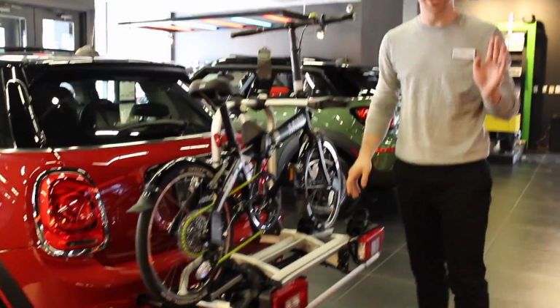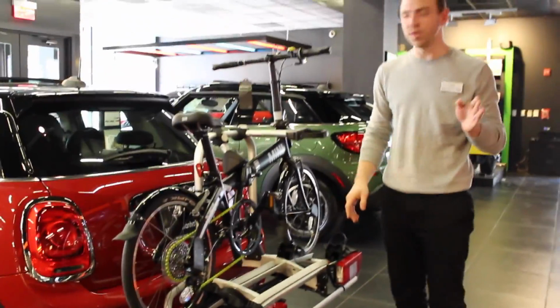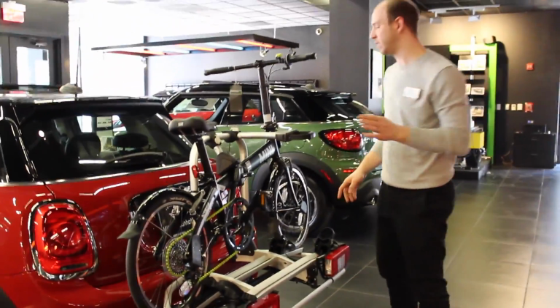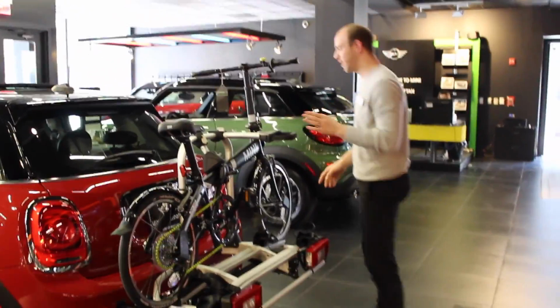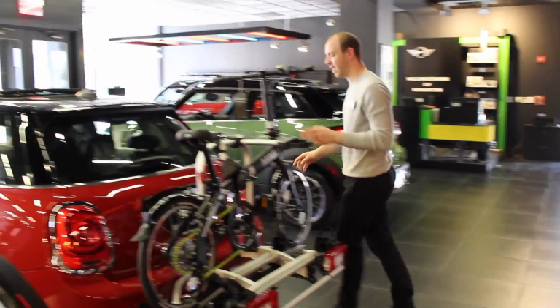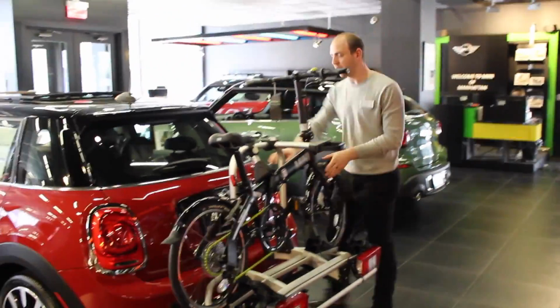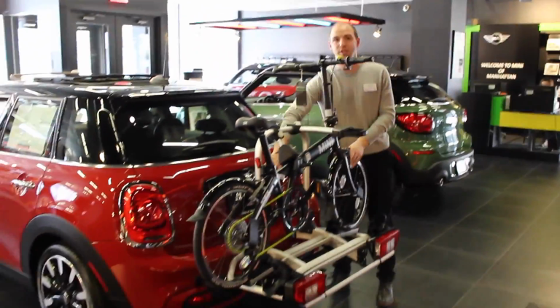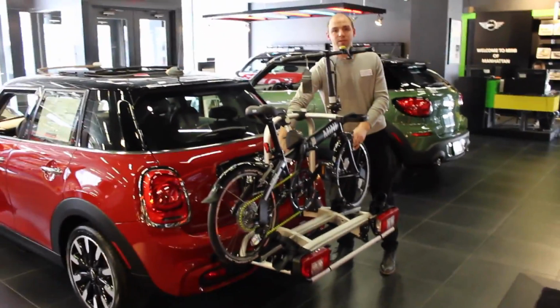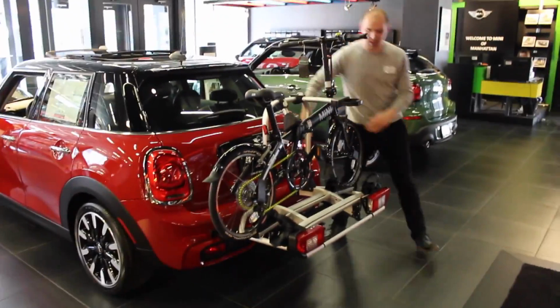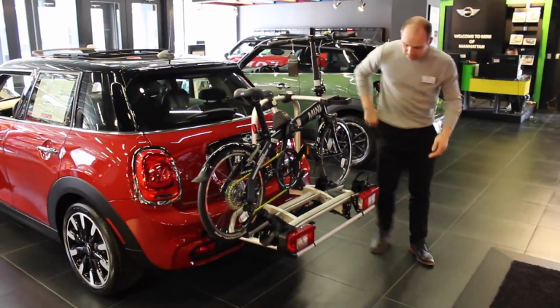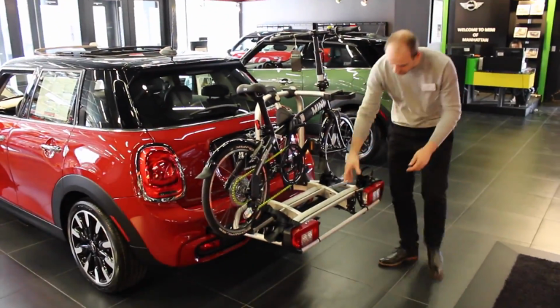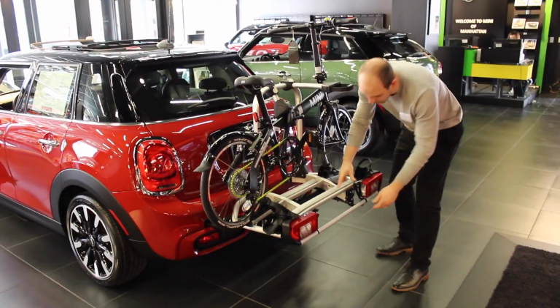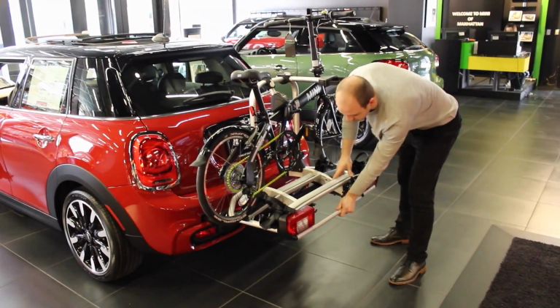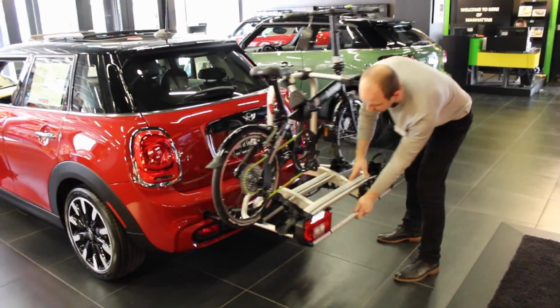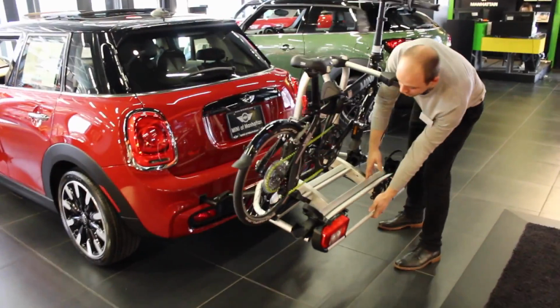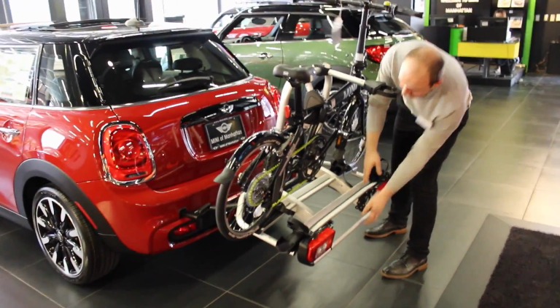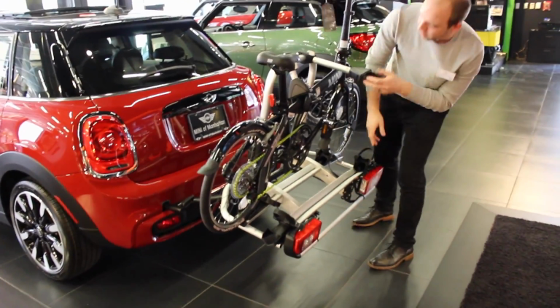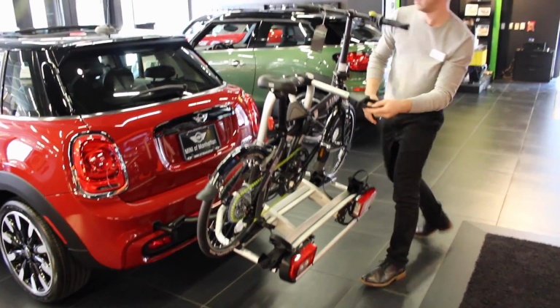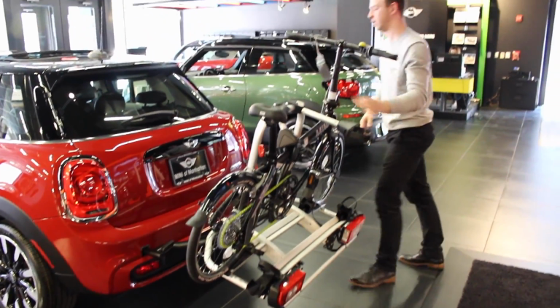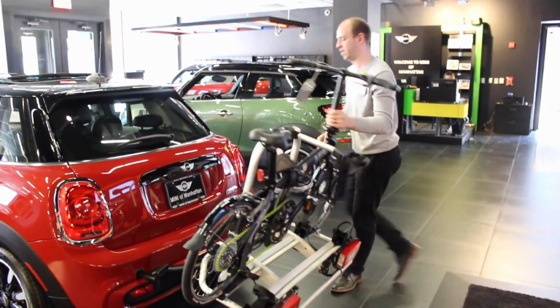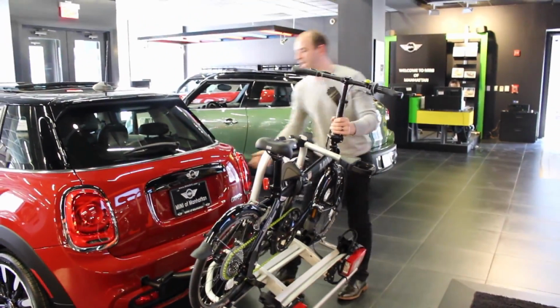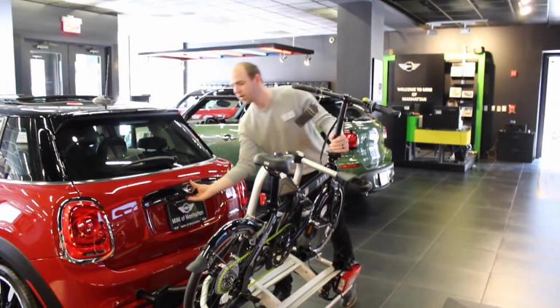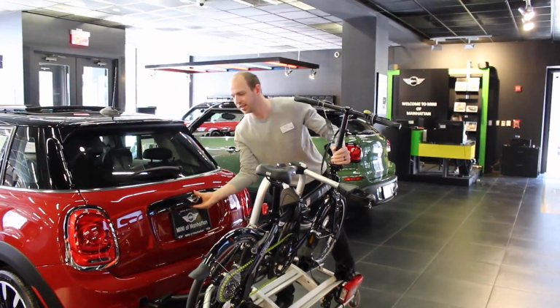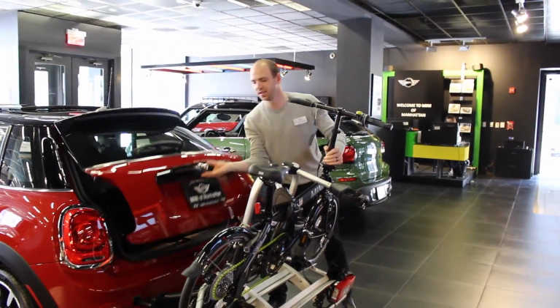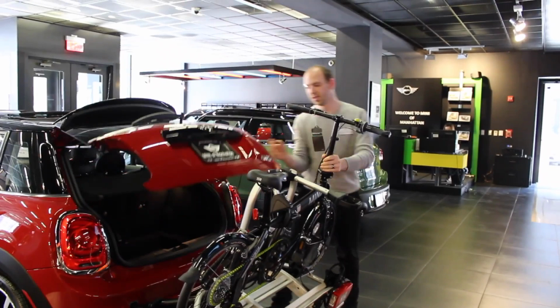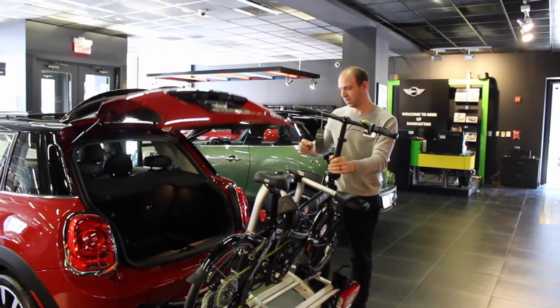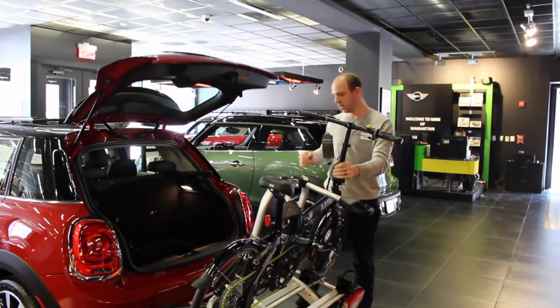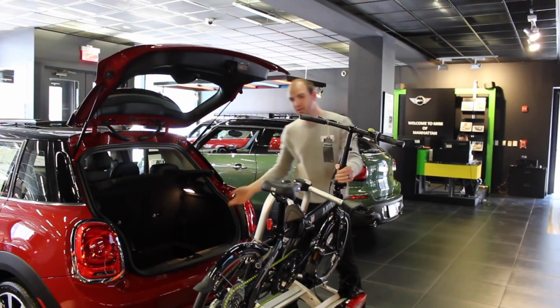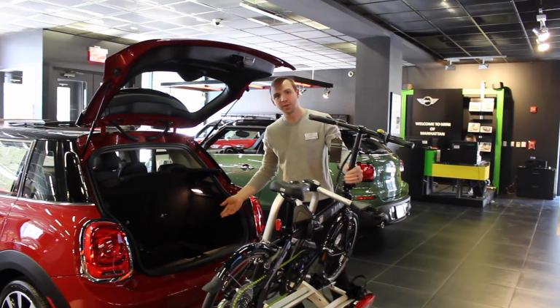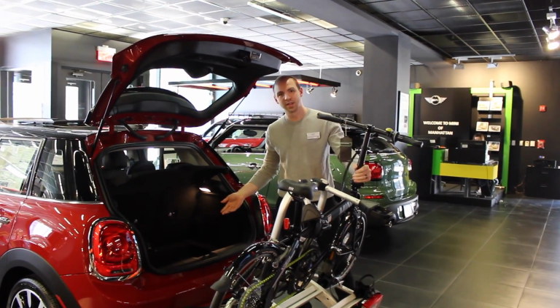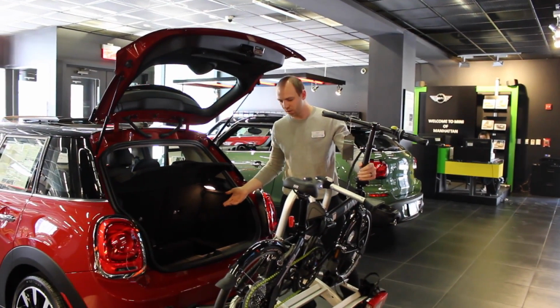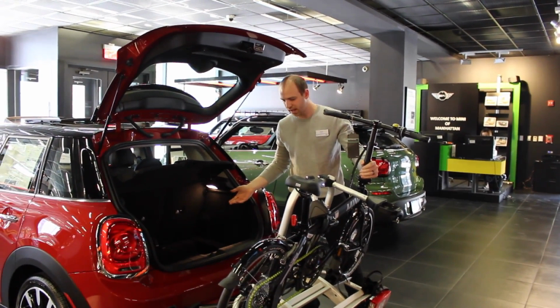Kind of cool though is because it locks your boot. There's a little button here — bring it down, and now you have access to your boot. How cool is that?